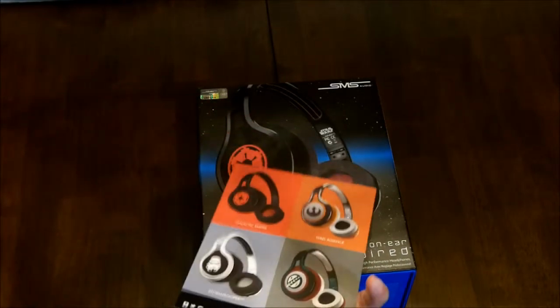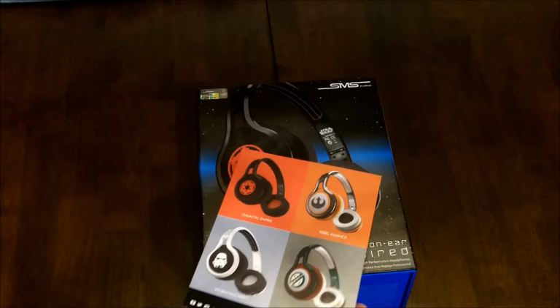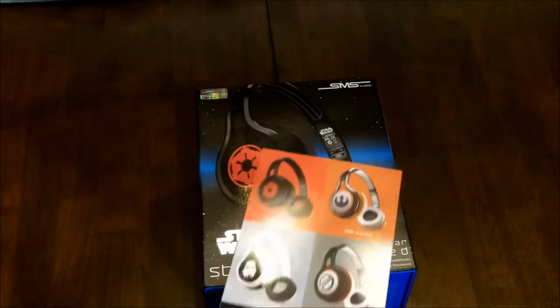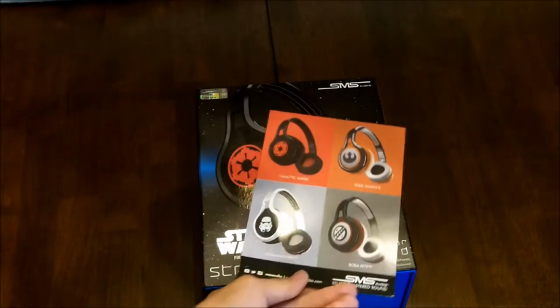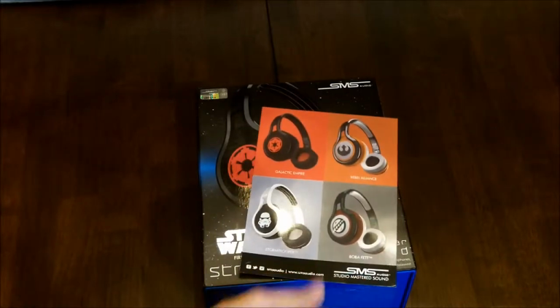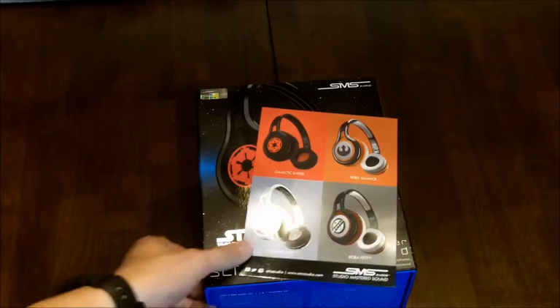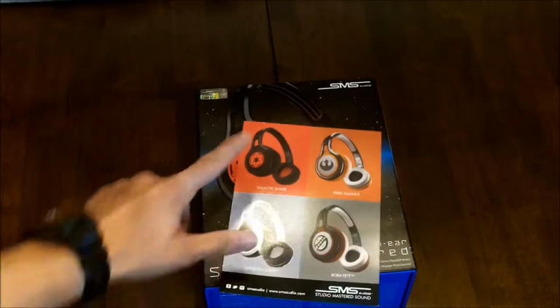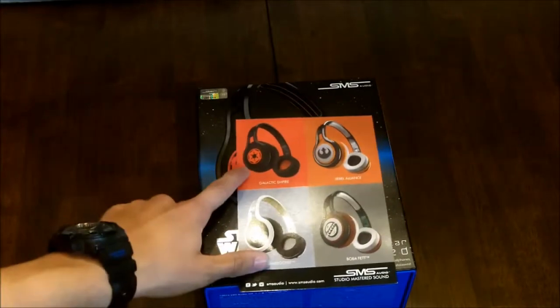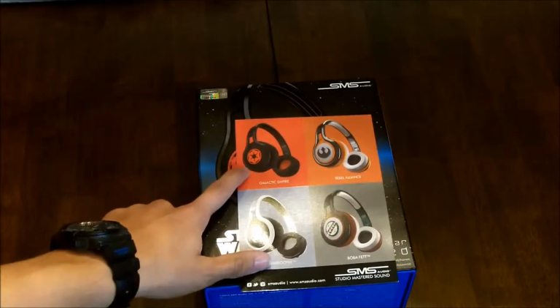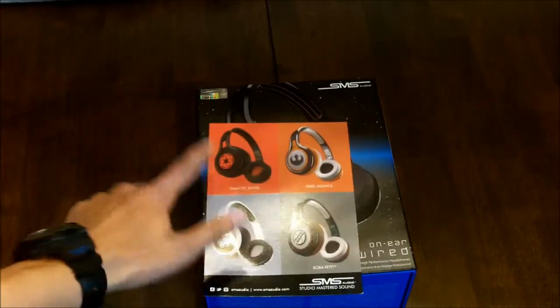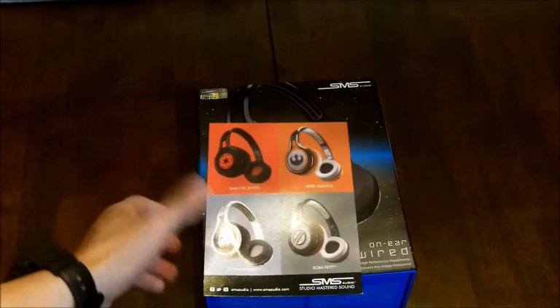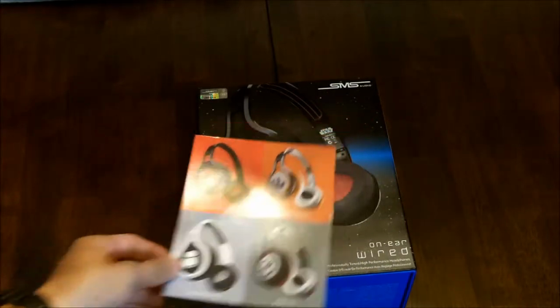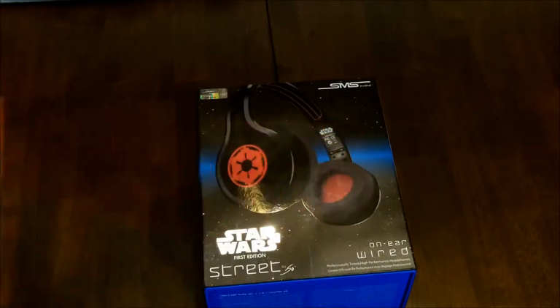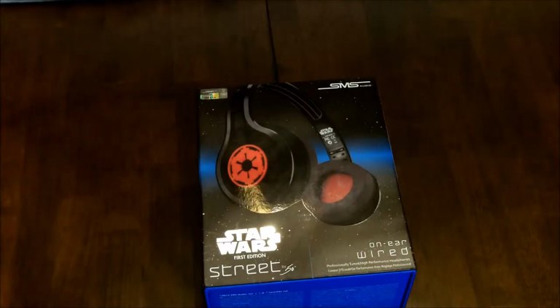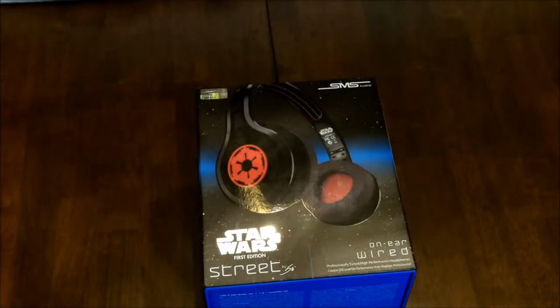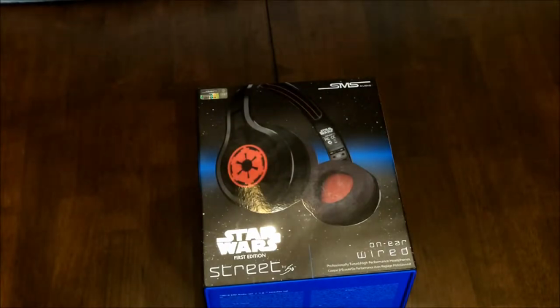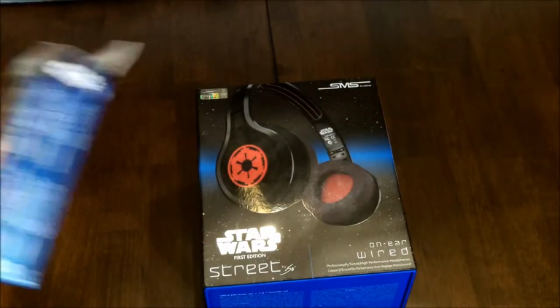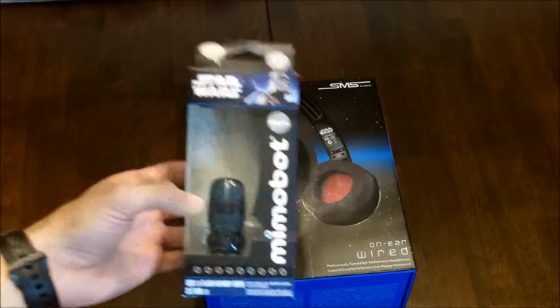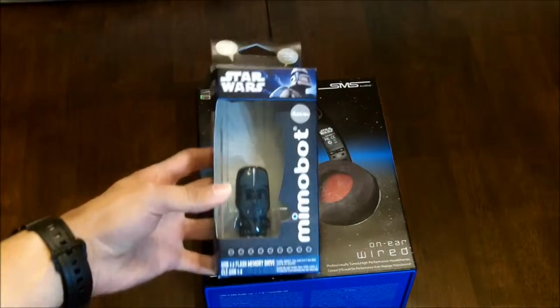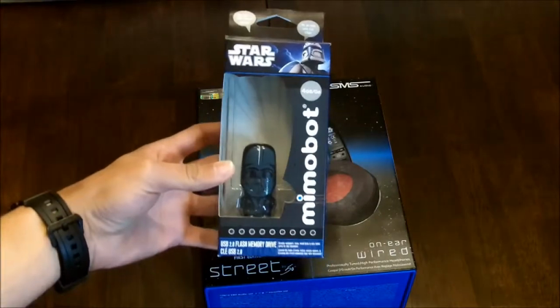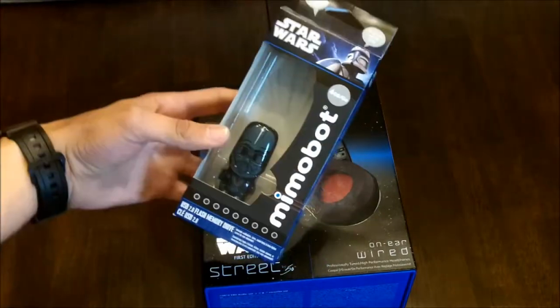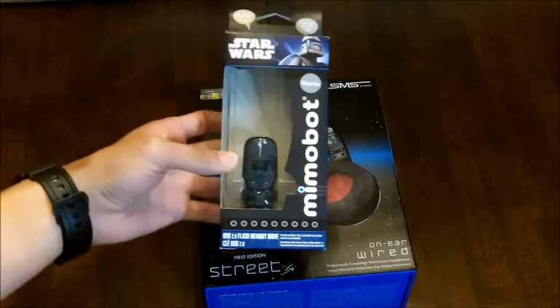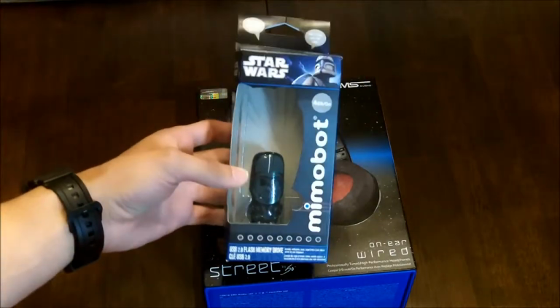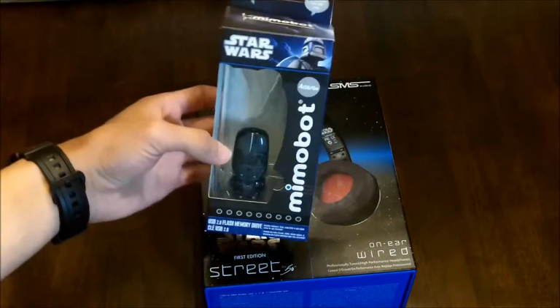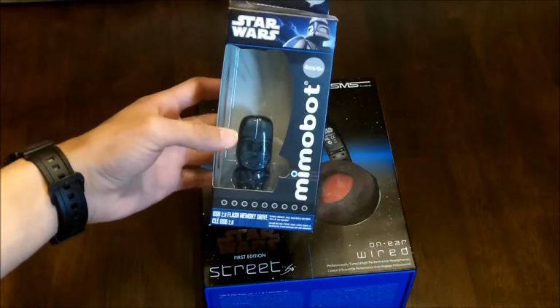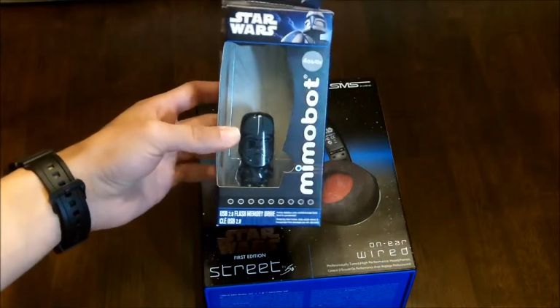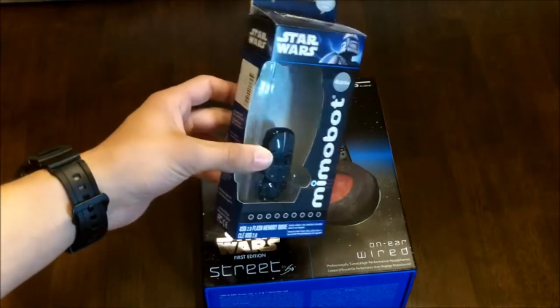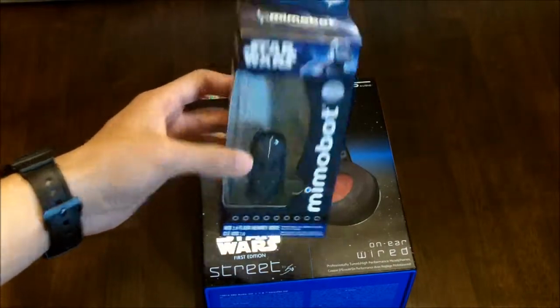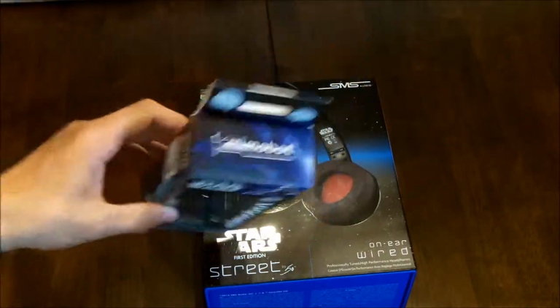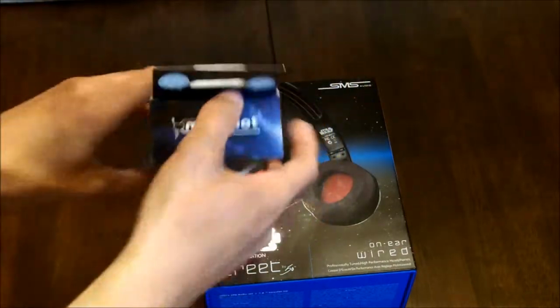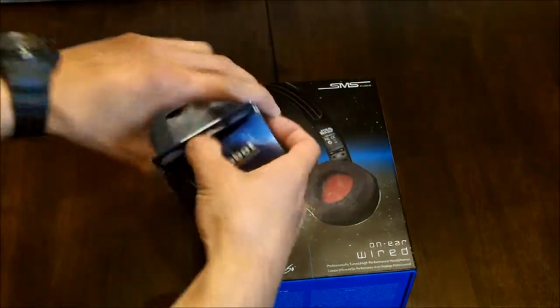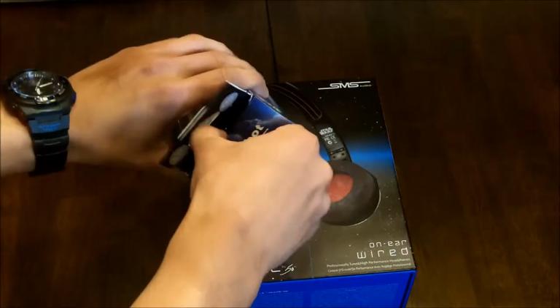You can see them on the back — they're all pretty cool, but I thought the Galactic Empire one was cool because it was black and red. With mine I got a Mimo Bot — it is a flash drive, four gig, it's a Darth Vader. So I'm just going to go ahead and open that and show you guys.